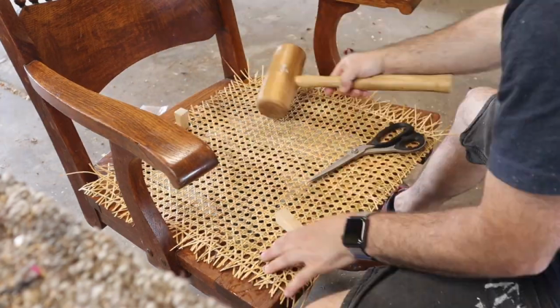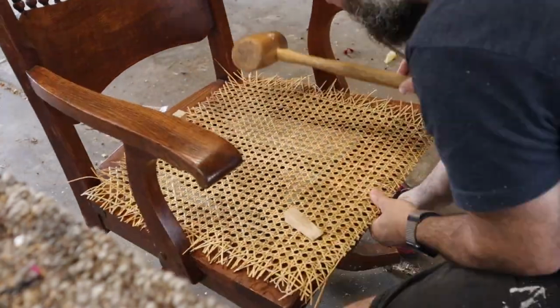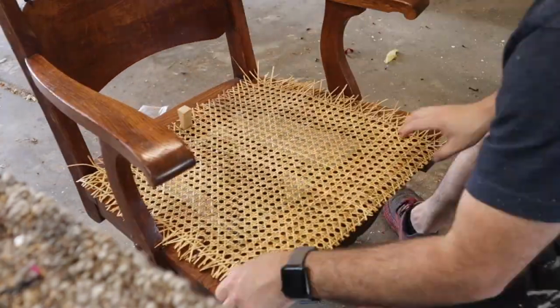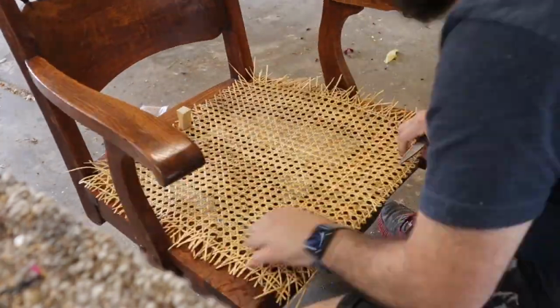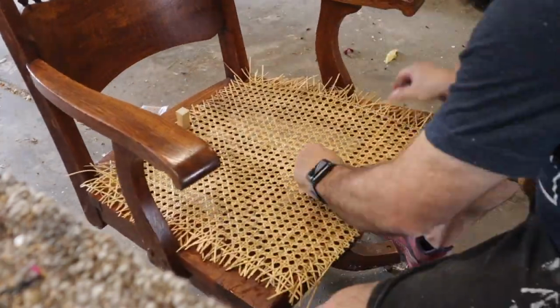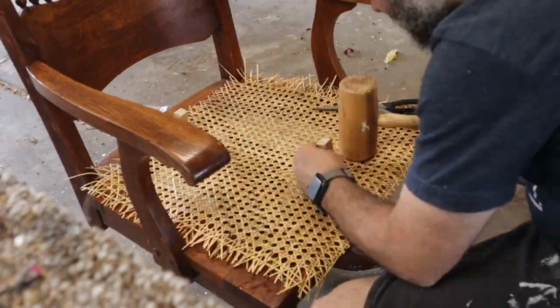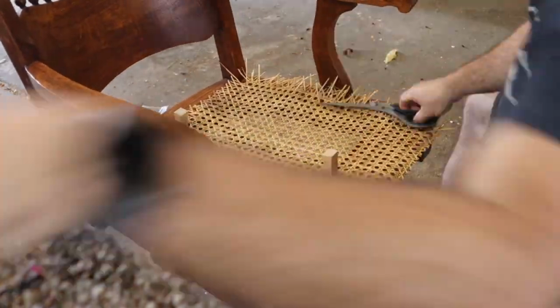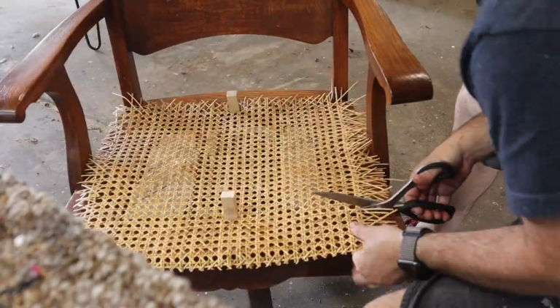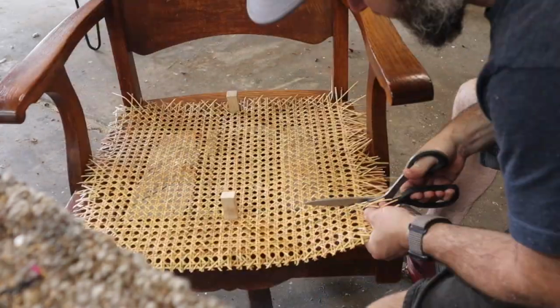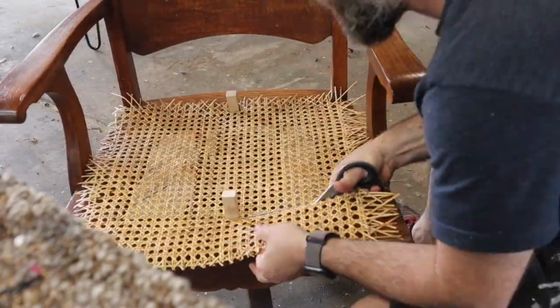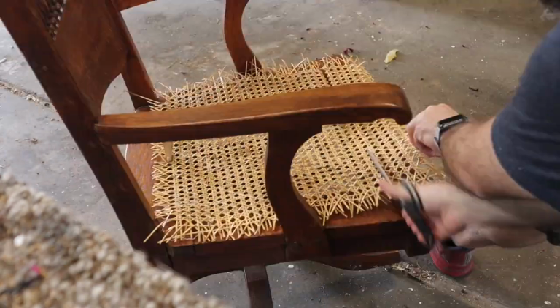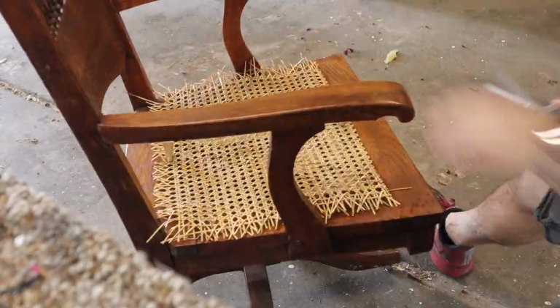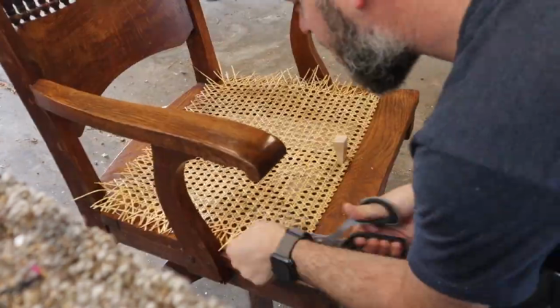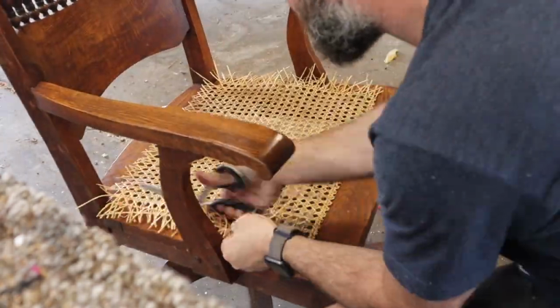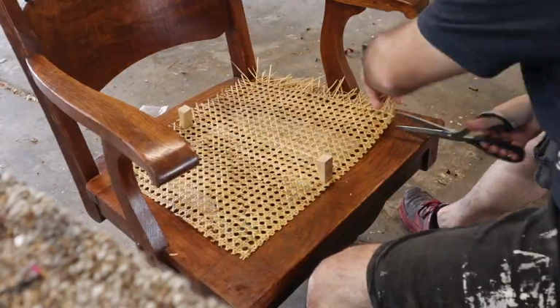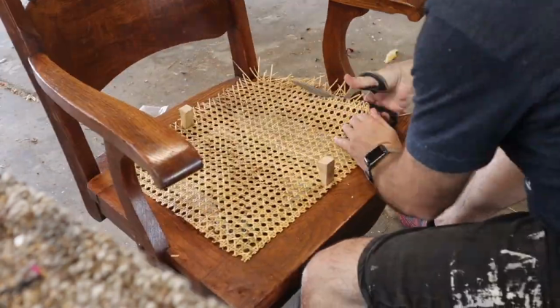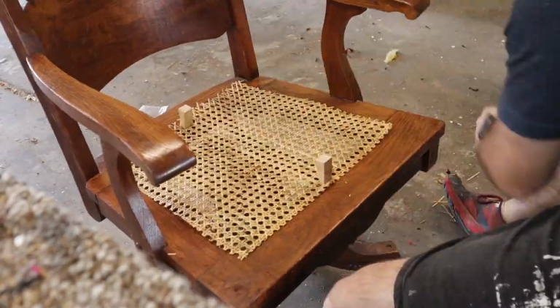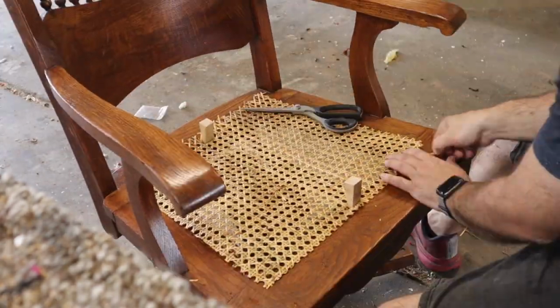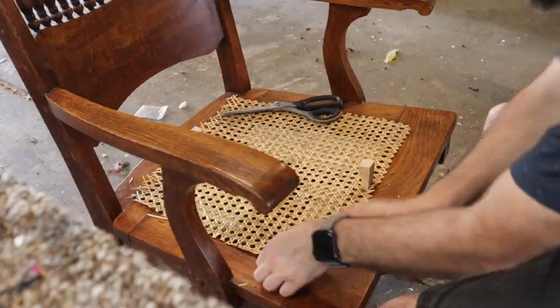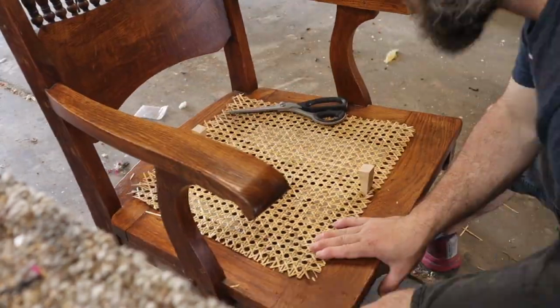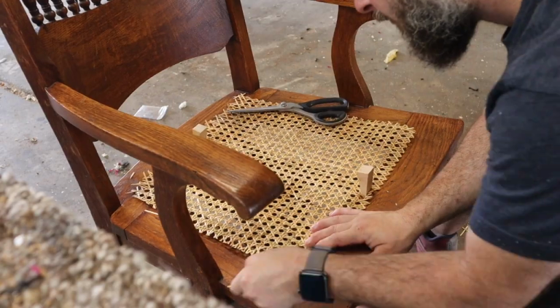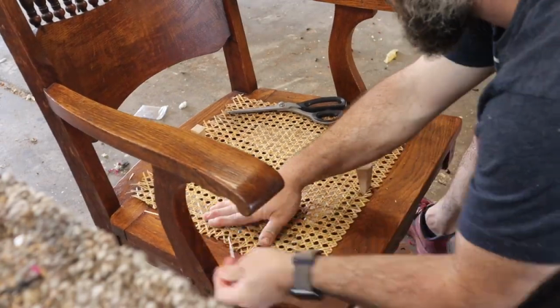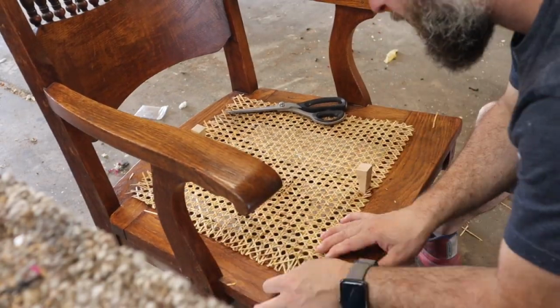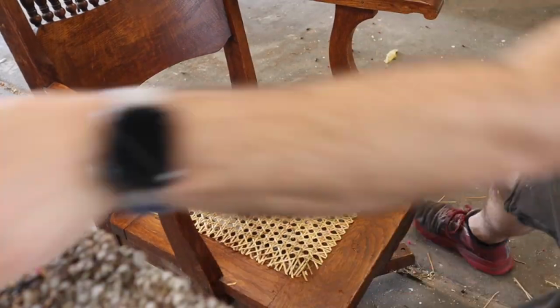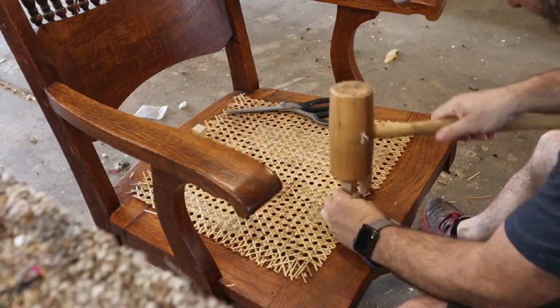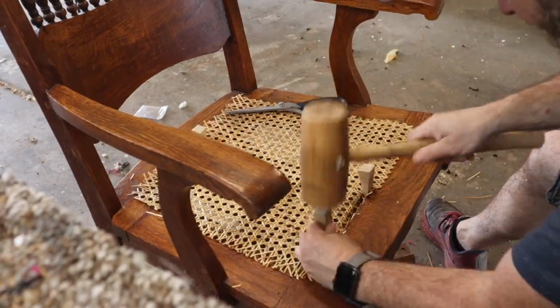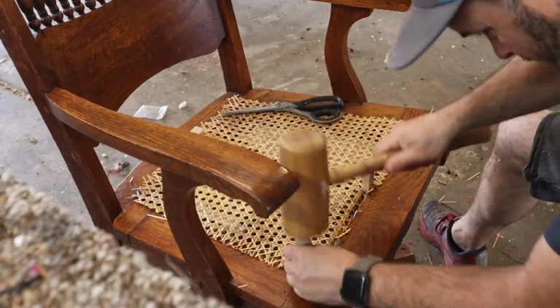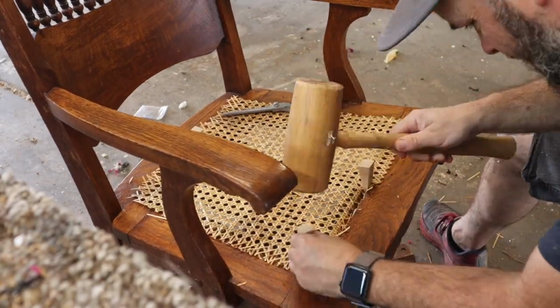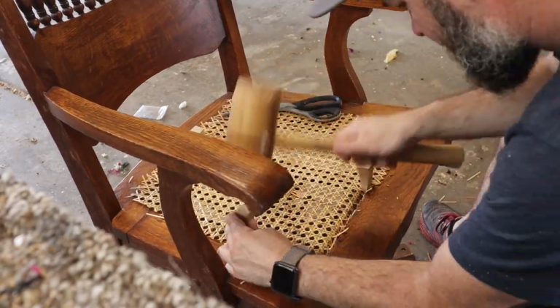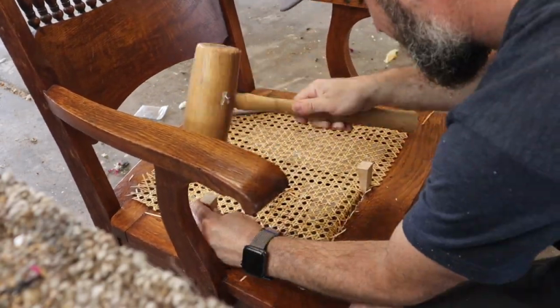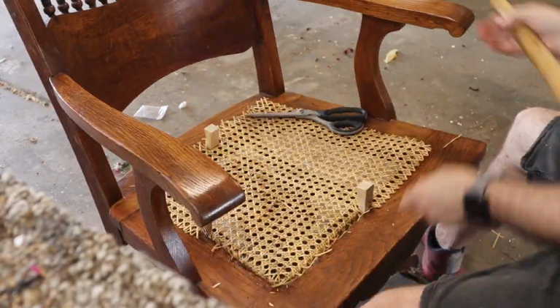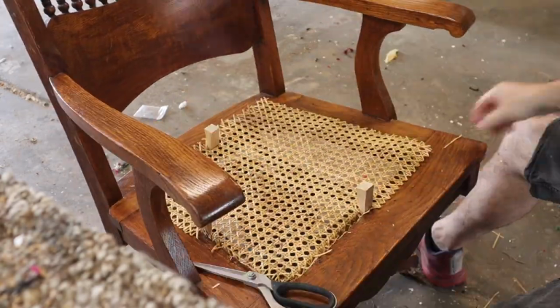Hello everybody, Boone Wyatt with the 323 Concept Furniture Restoration, where we've specialized in furniture repair, refinish, and restoration.